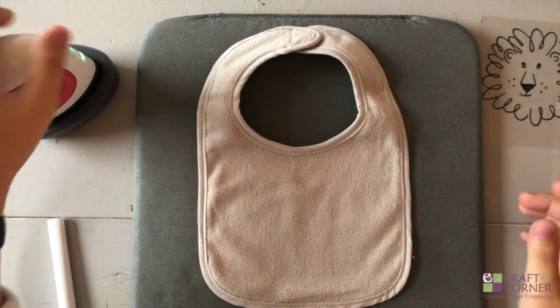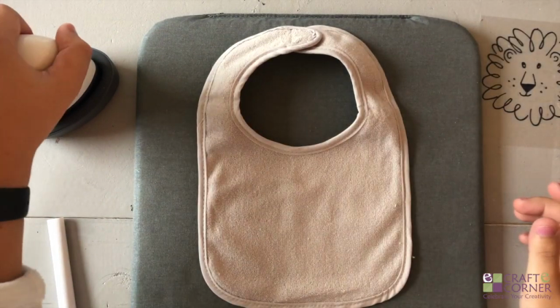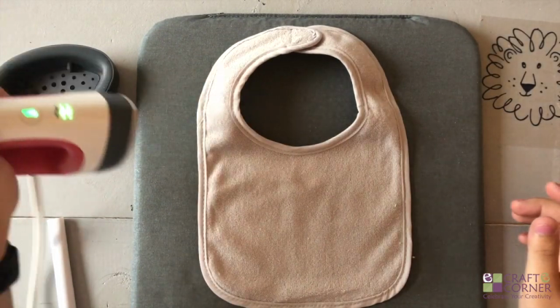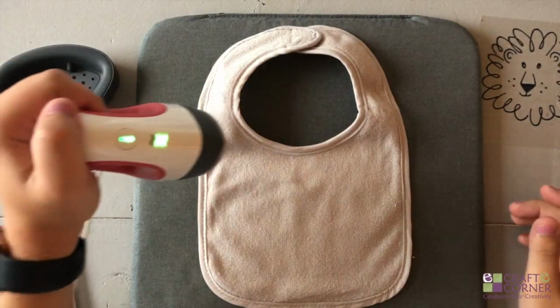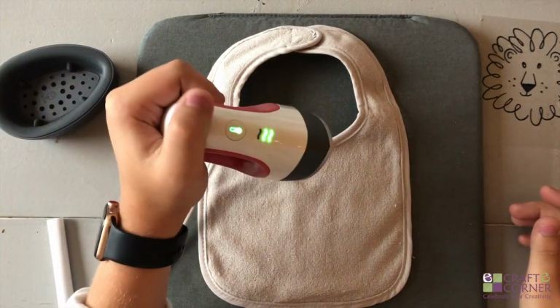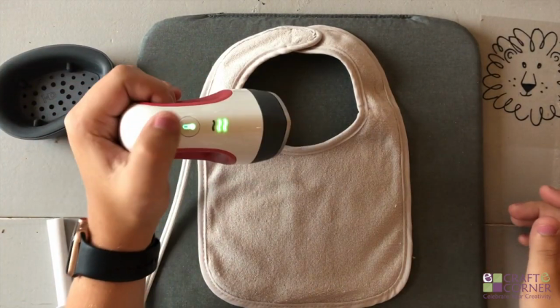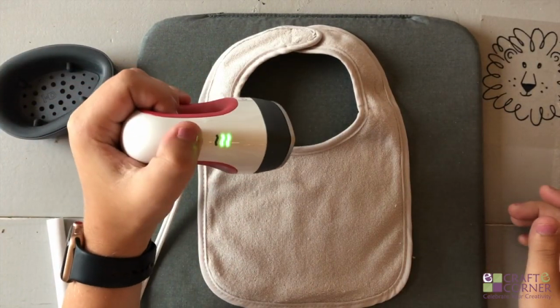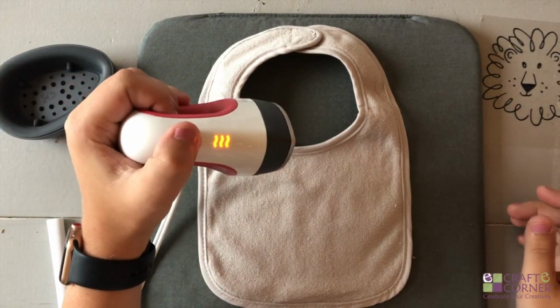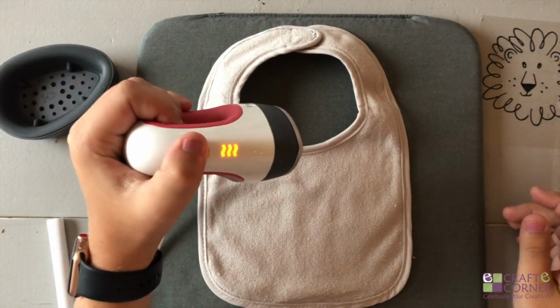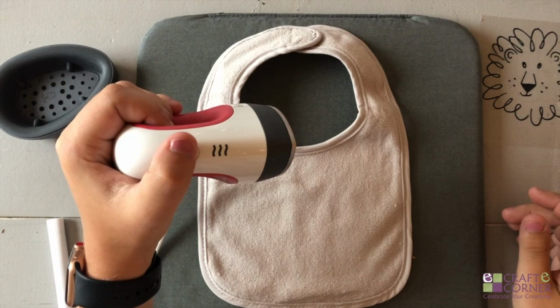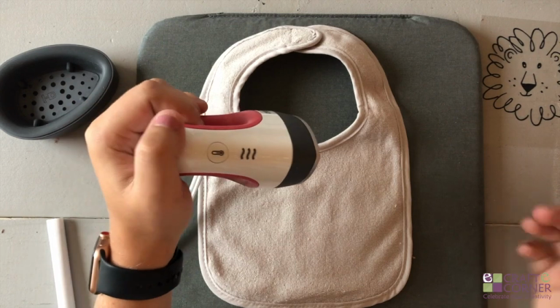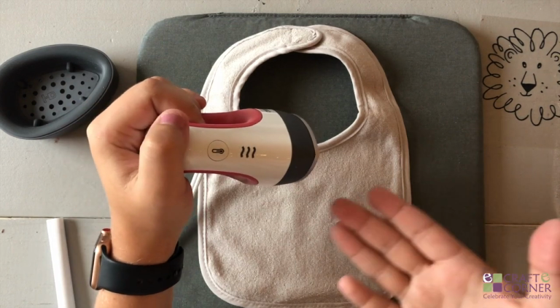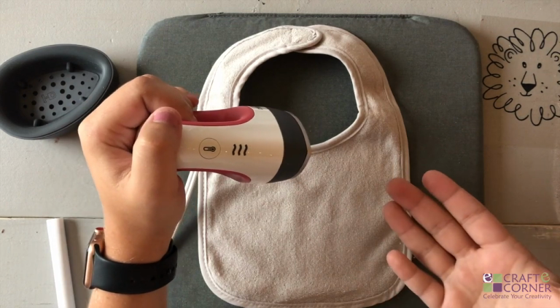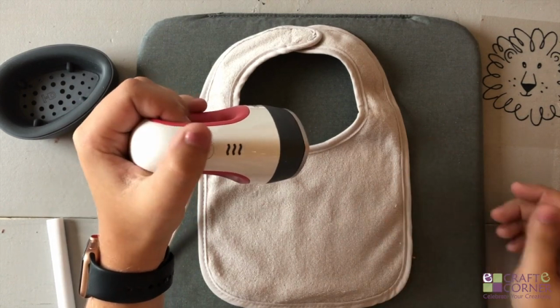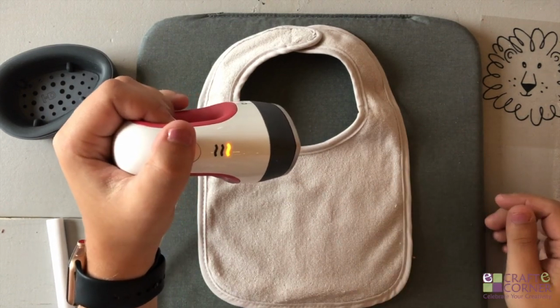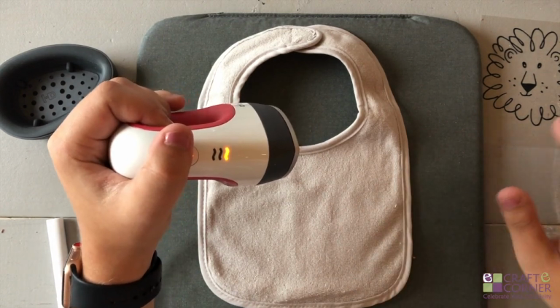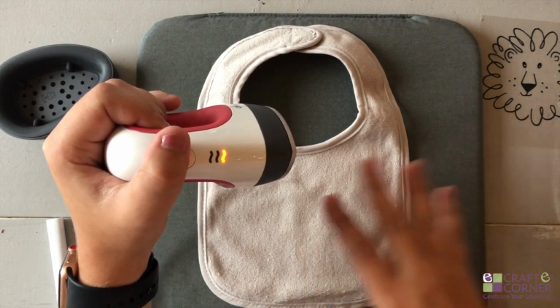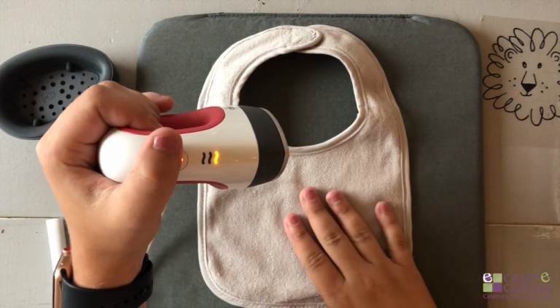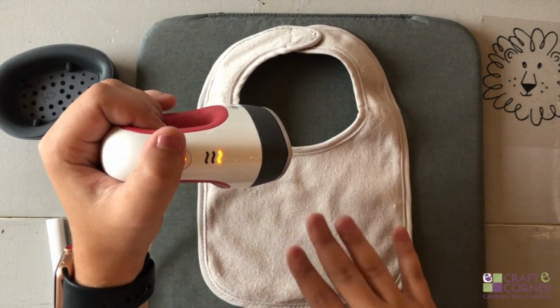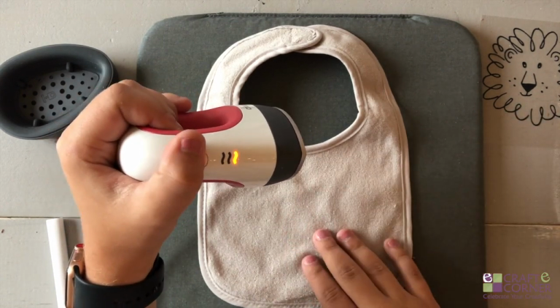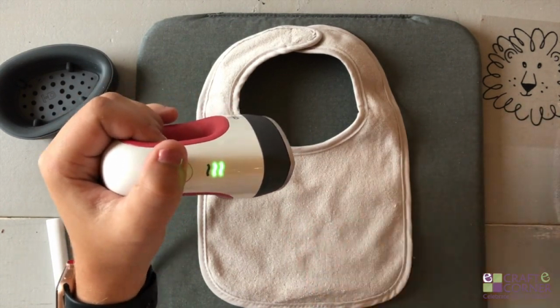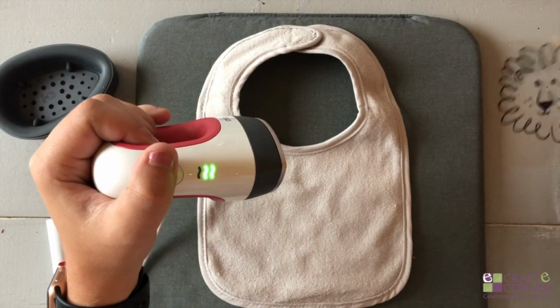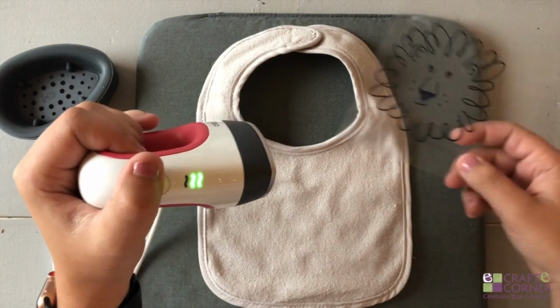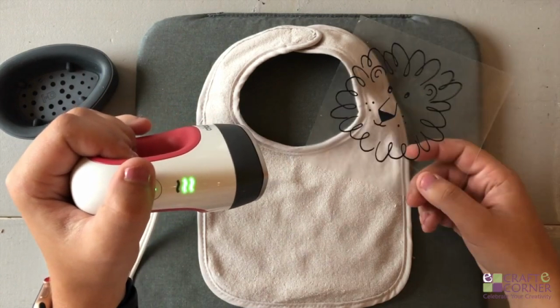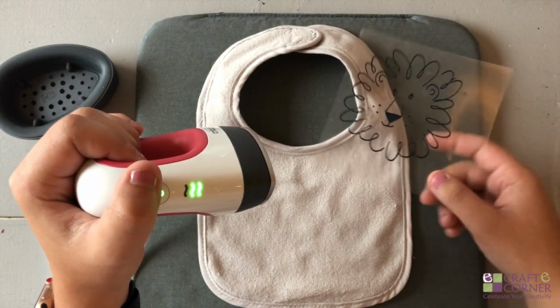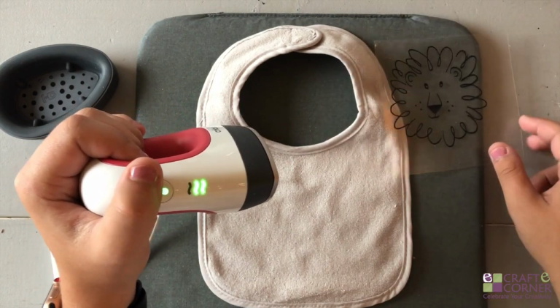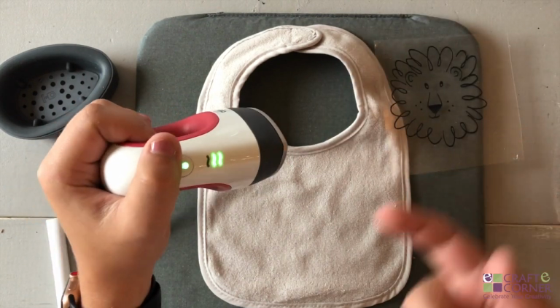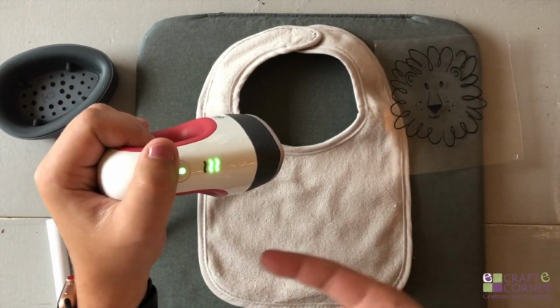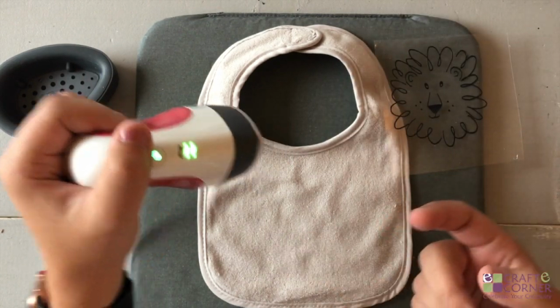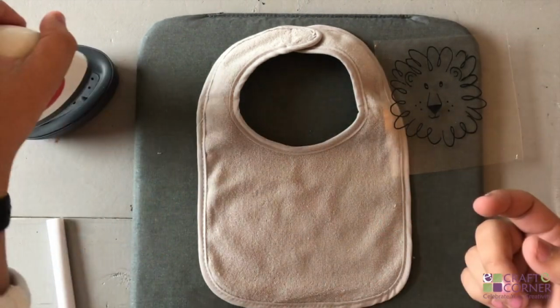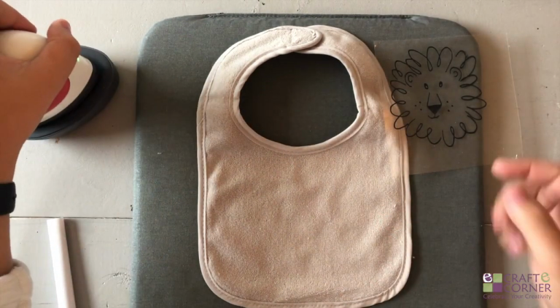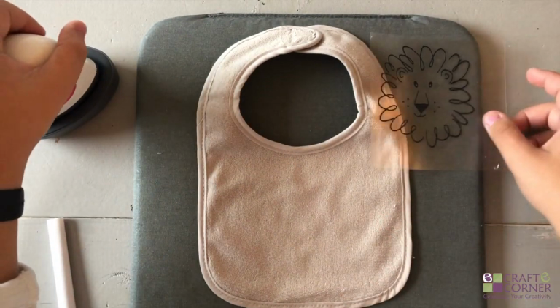To preheat your EasyPress, just hit the button. Based on the material we're using — which is cotton and everyday iron-on vinyl — Cricut recommends the medium setting for 25 seconds.